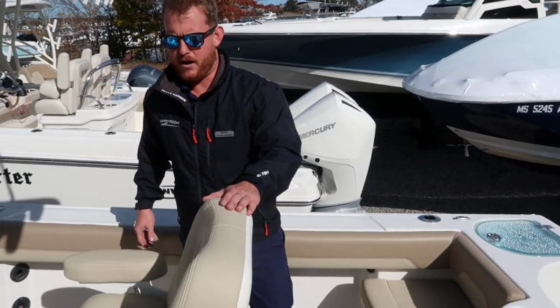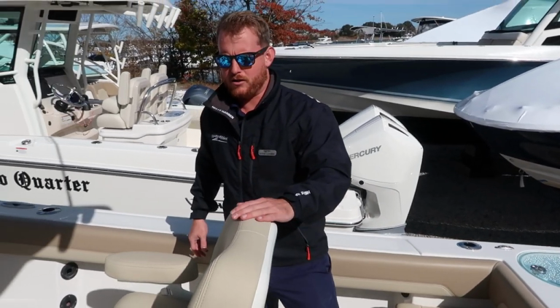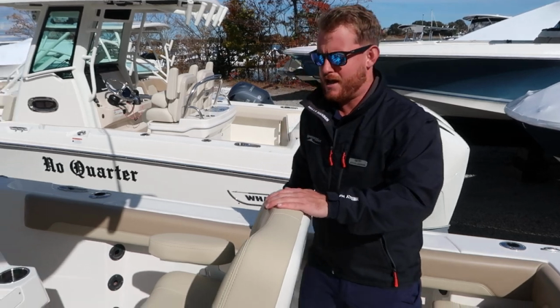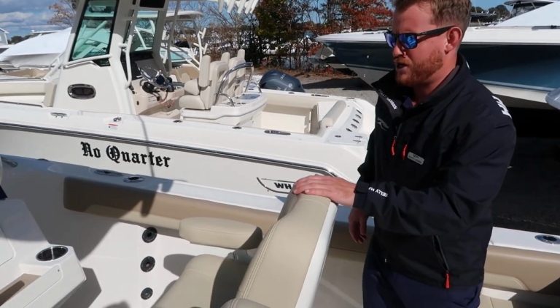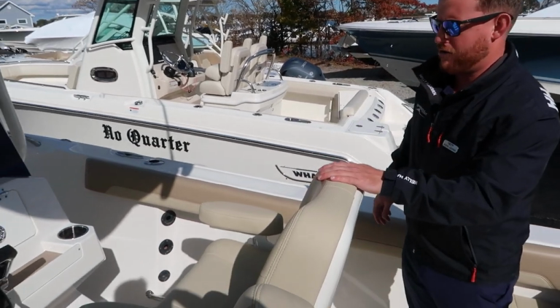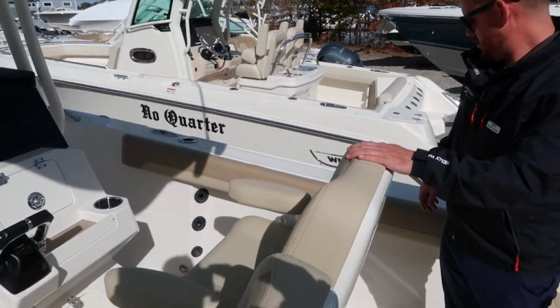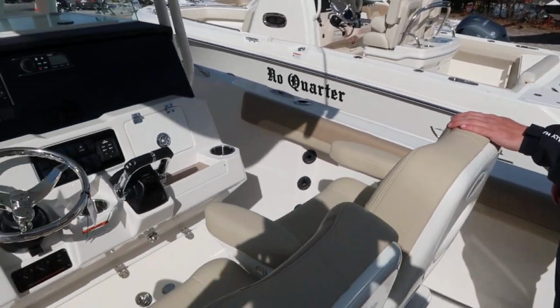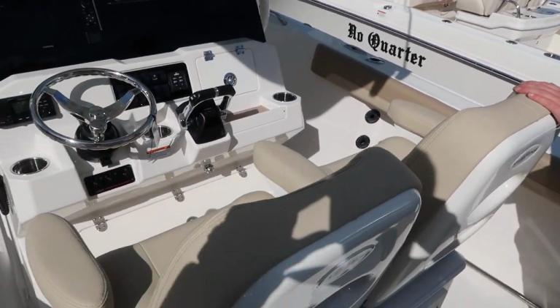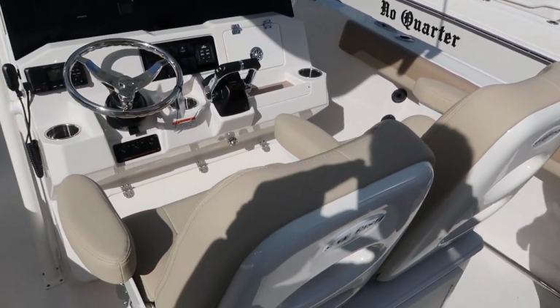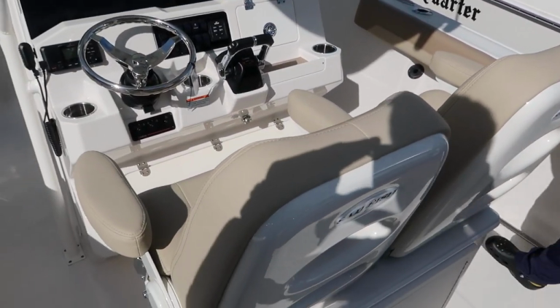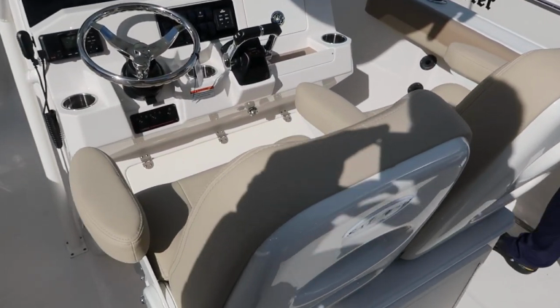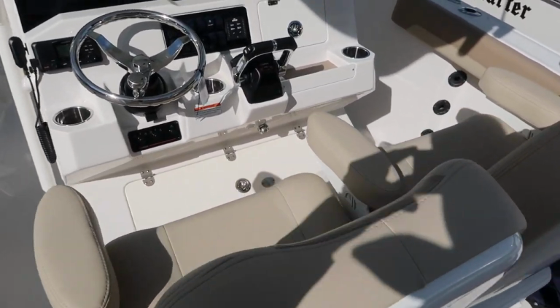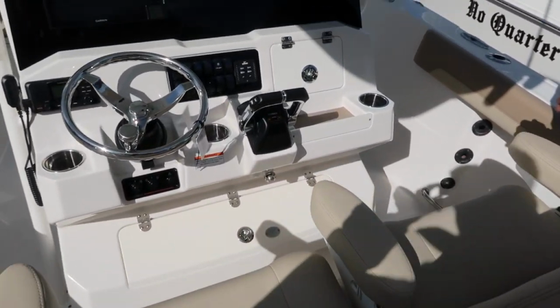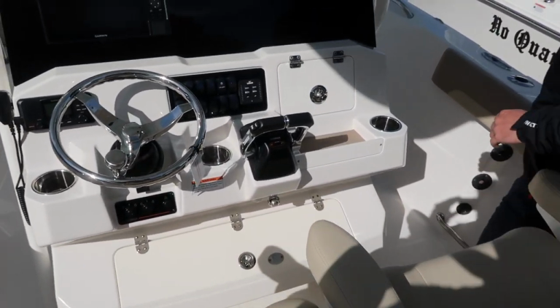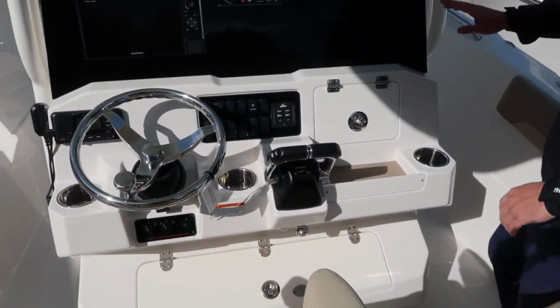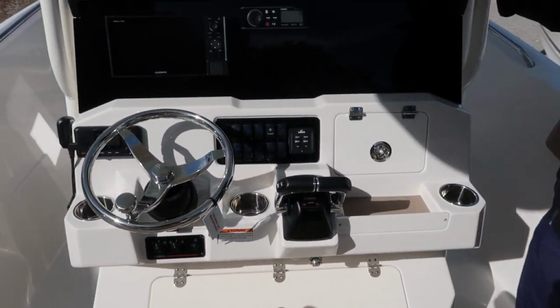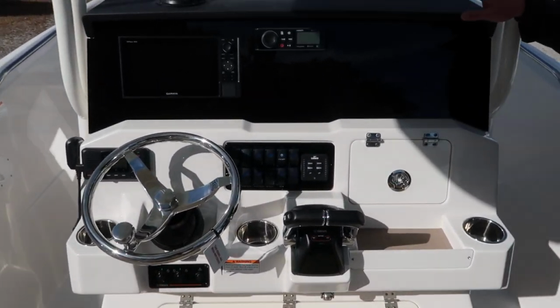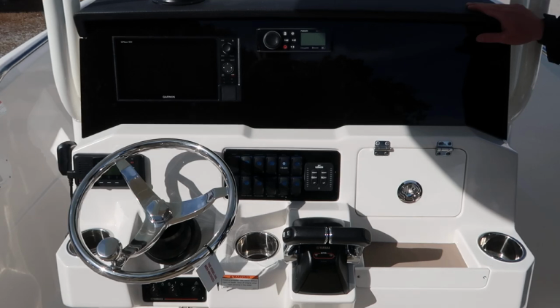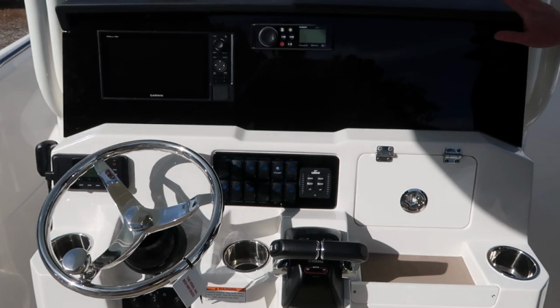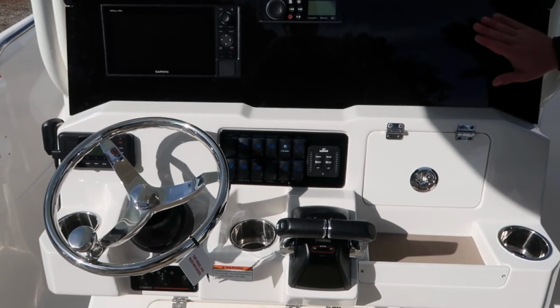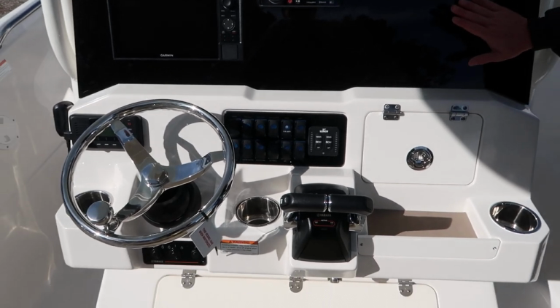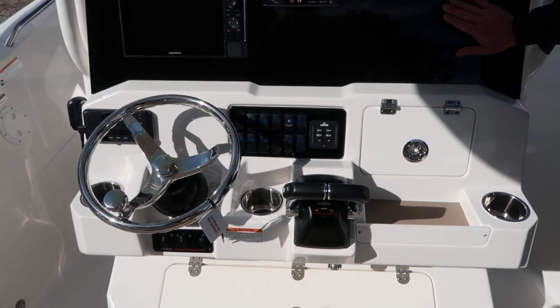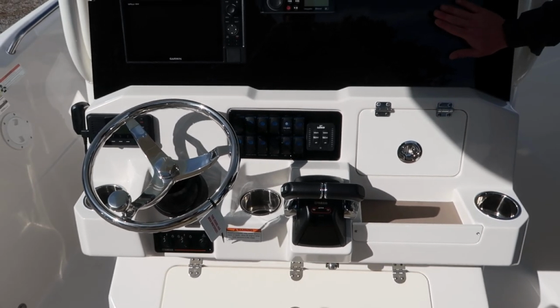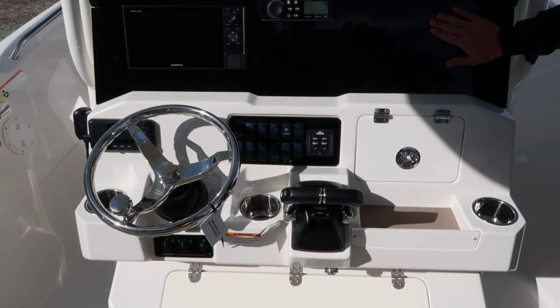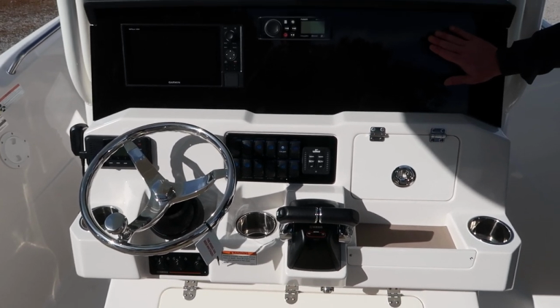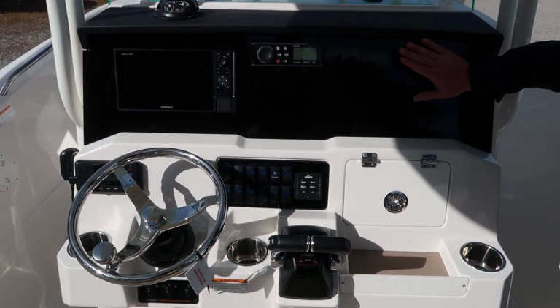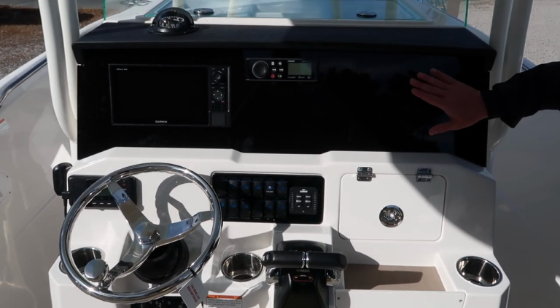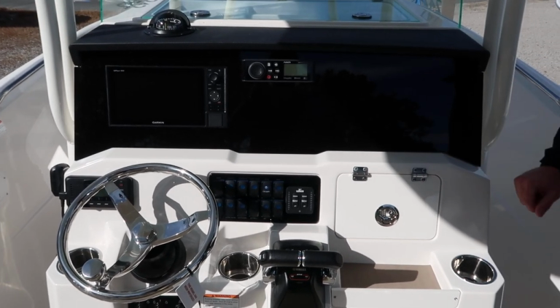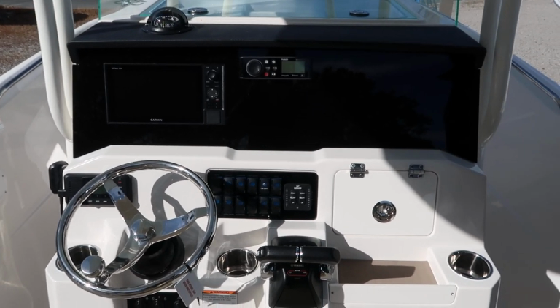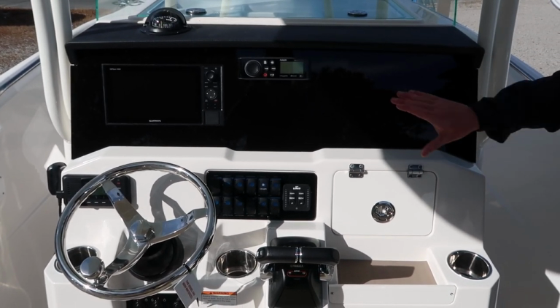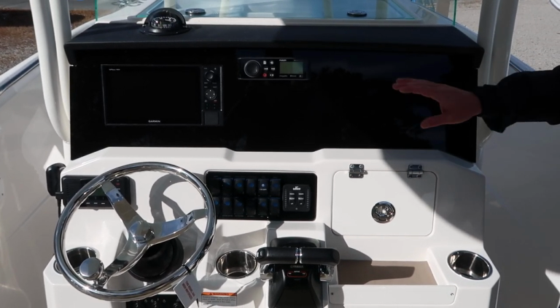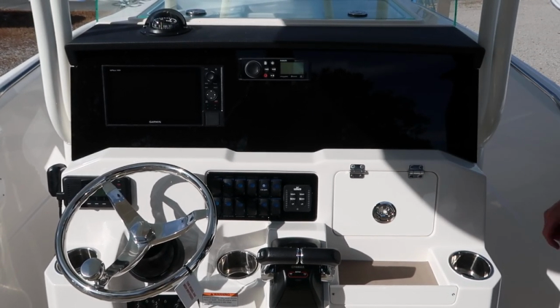There's a nice deluxe helm chair here. One thing you'll notice for 2020 is the new black acrylic dash — it really cleans up the whole instrumentation panel.